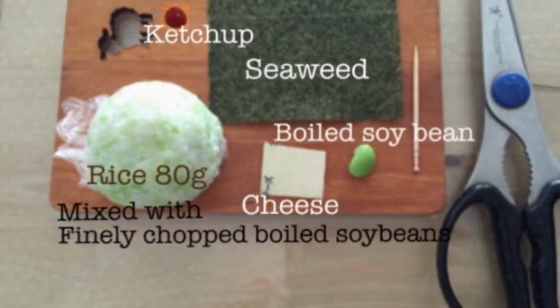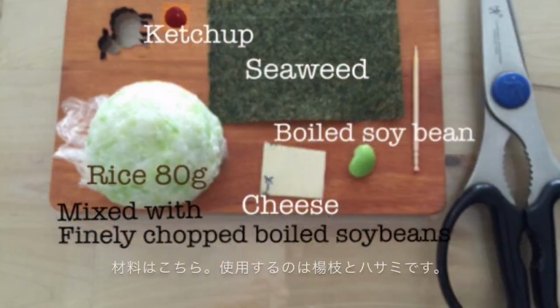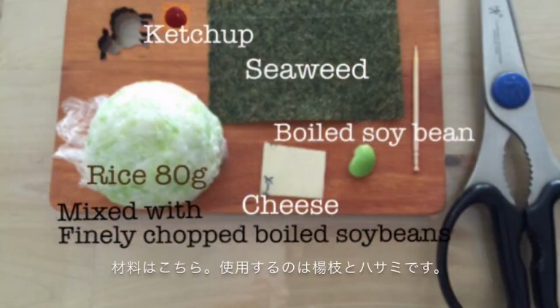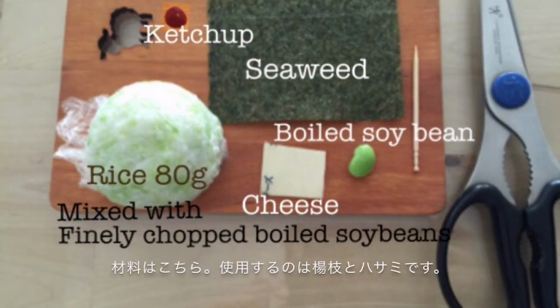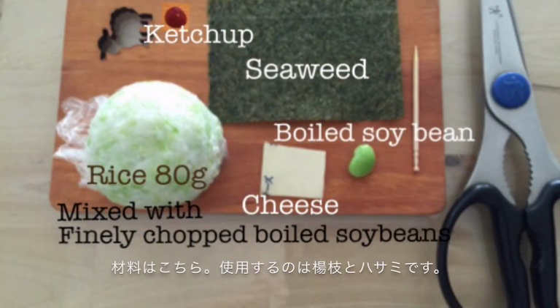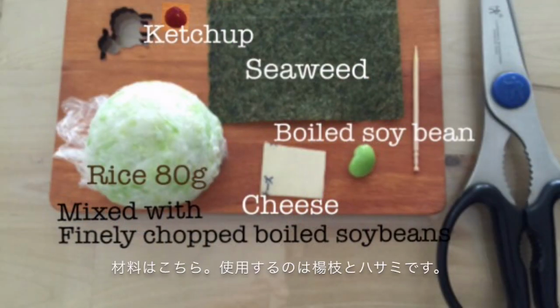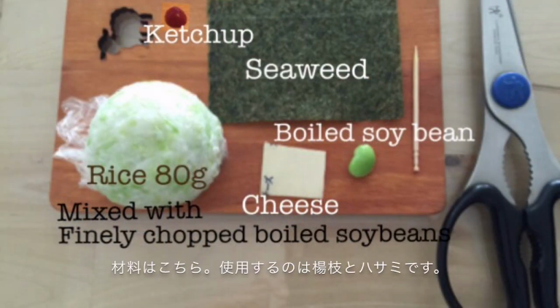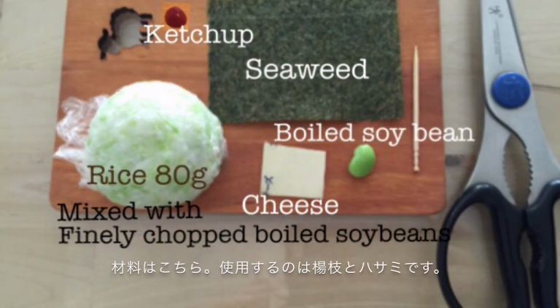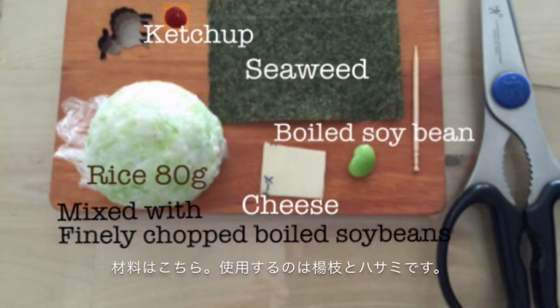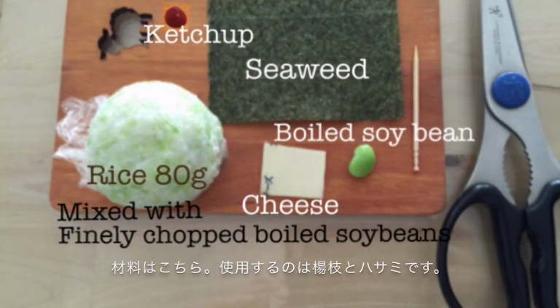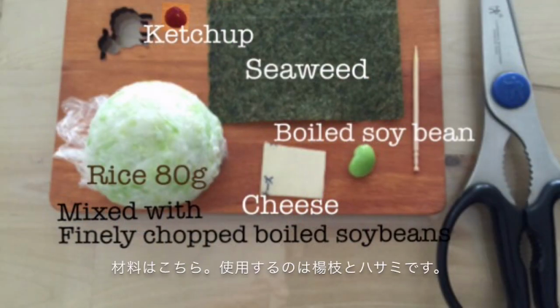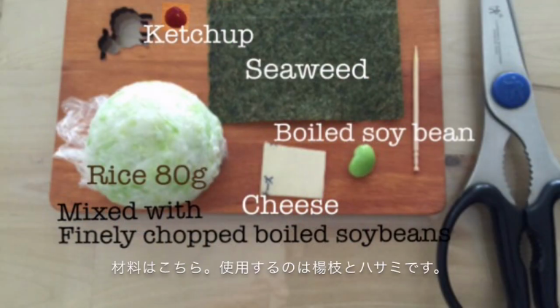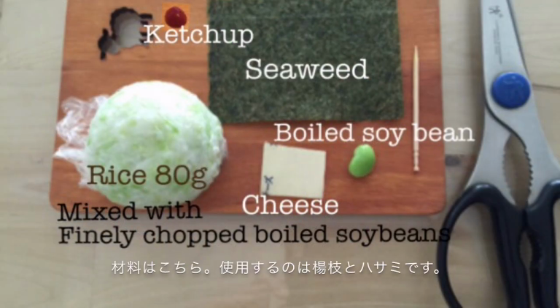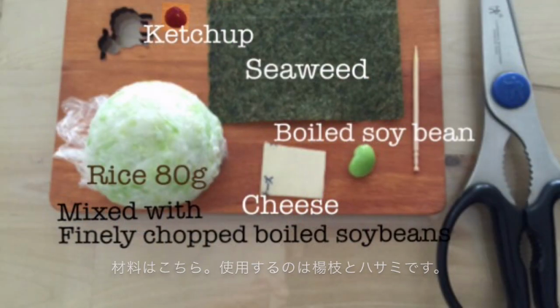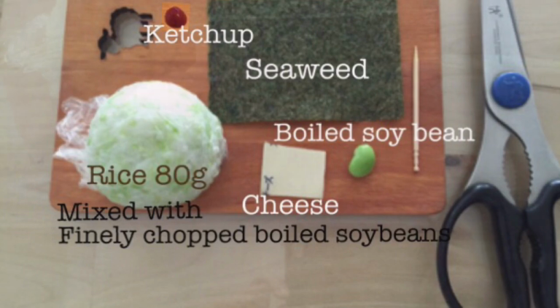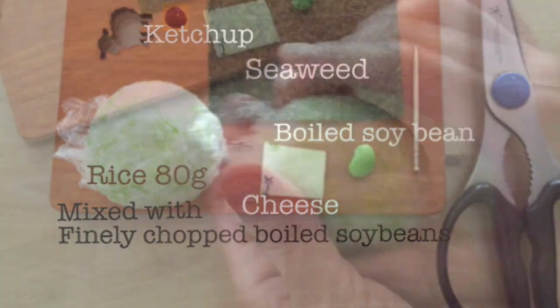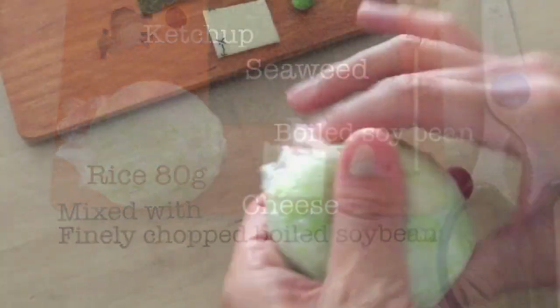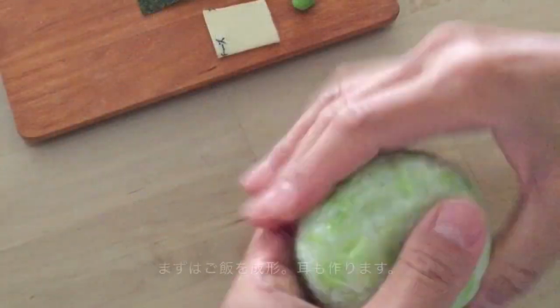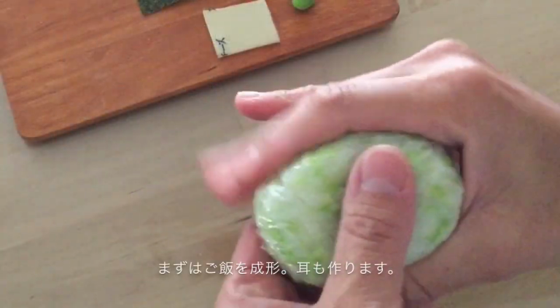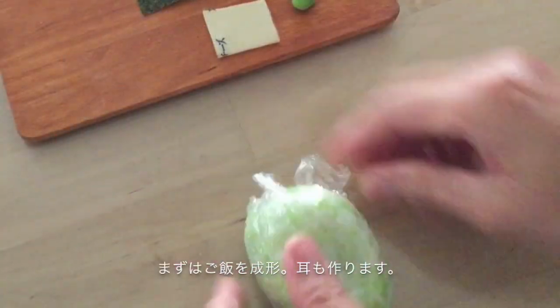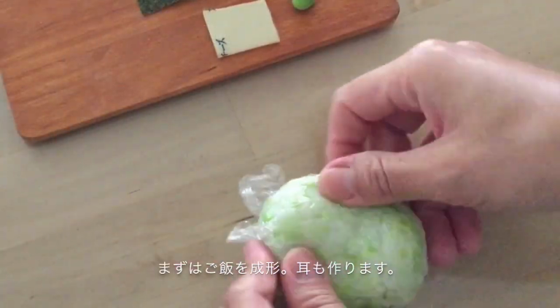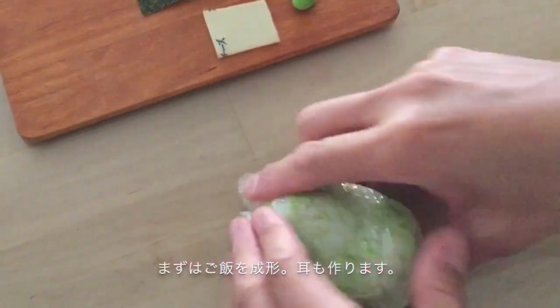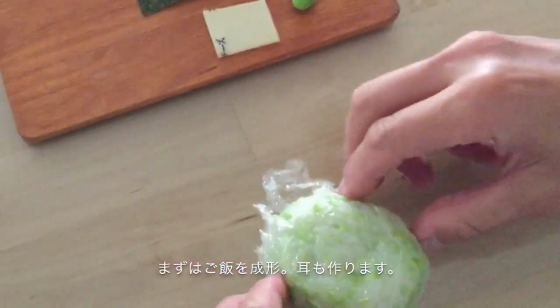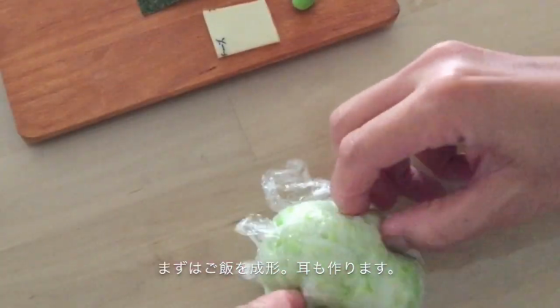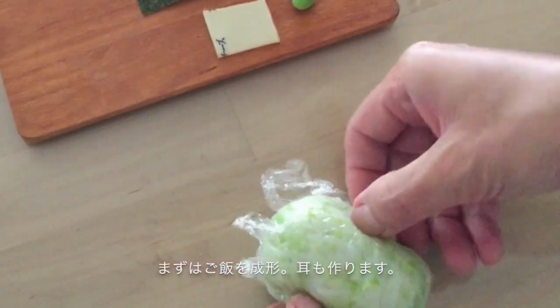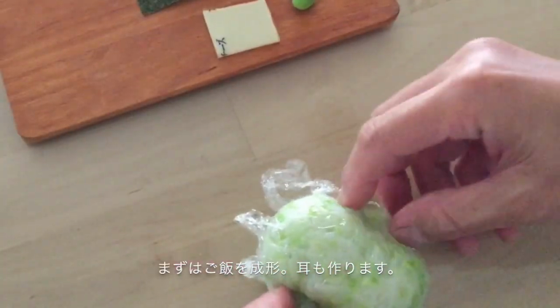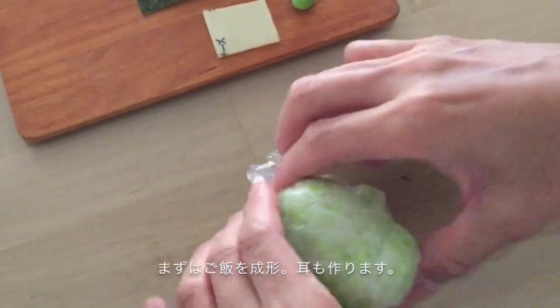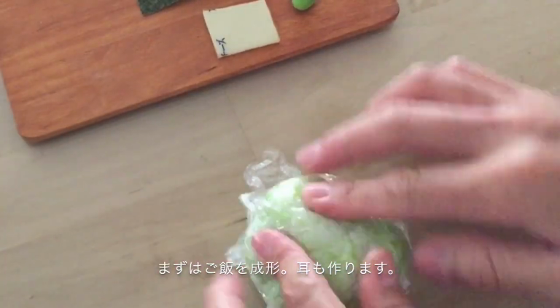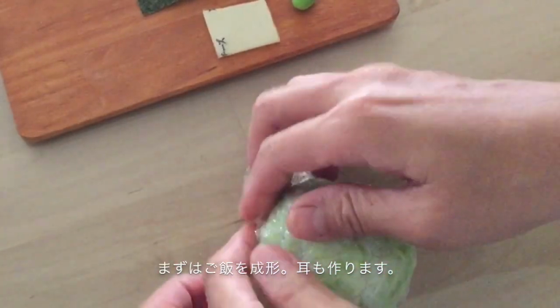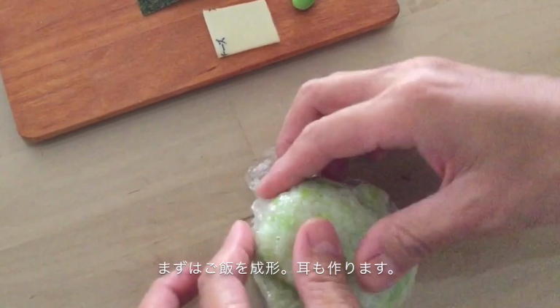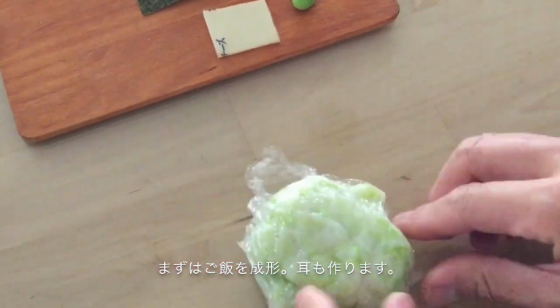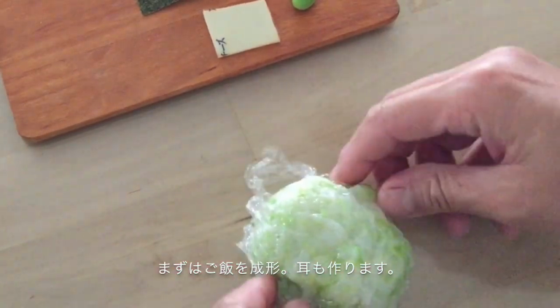These are ingredients and you need a toothpick and scissors. First, shape his face and make his ears like this.